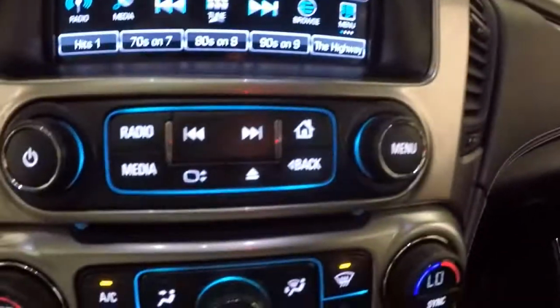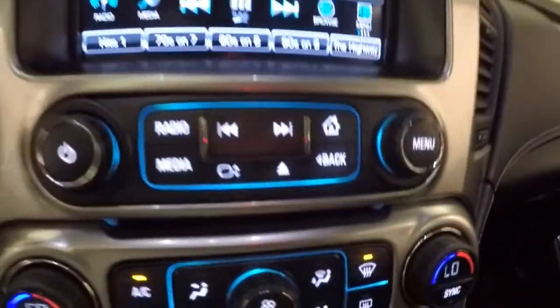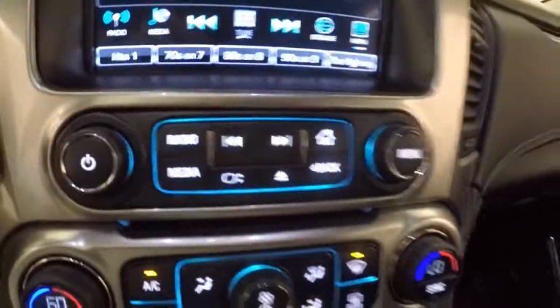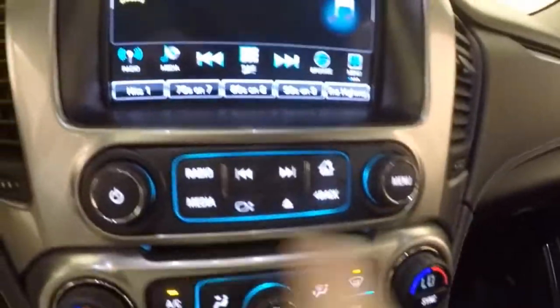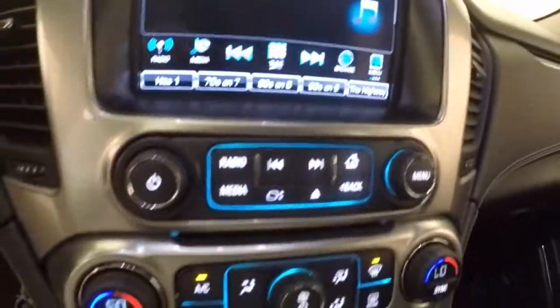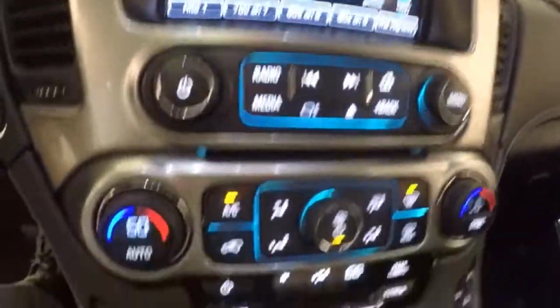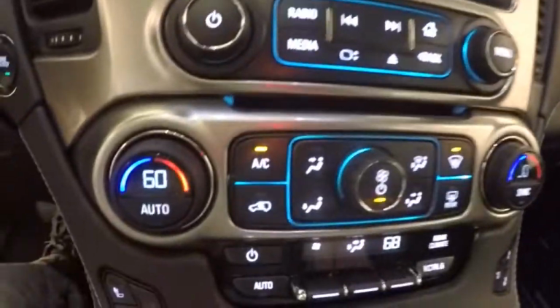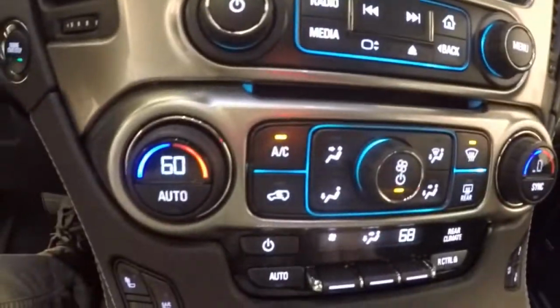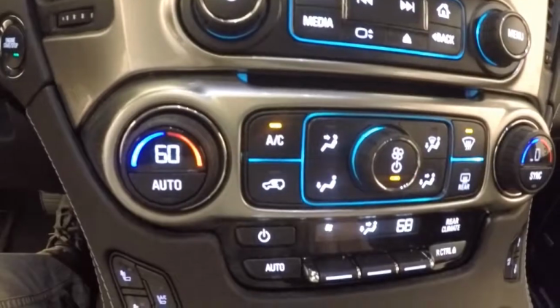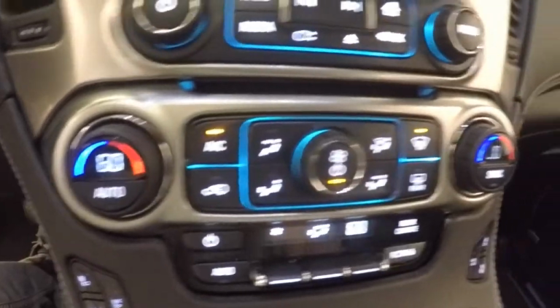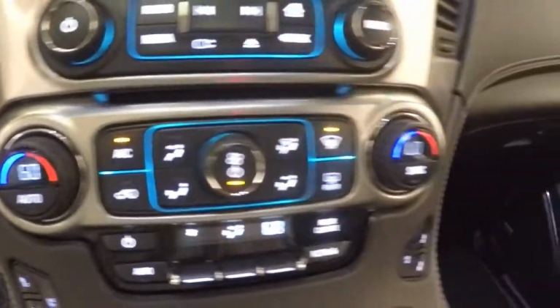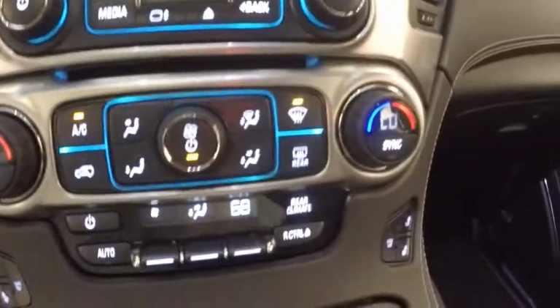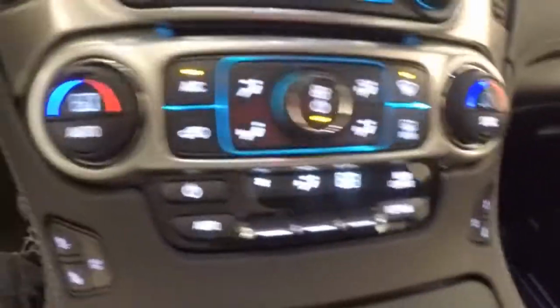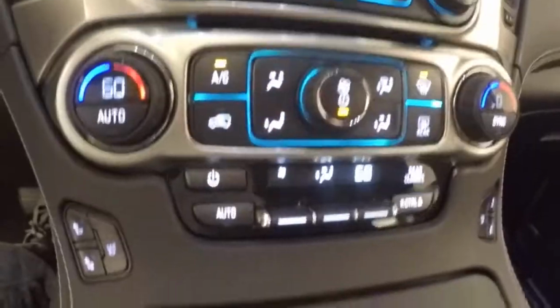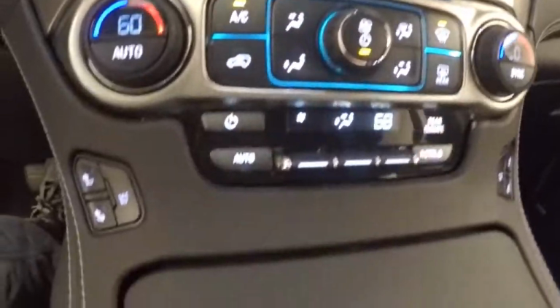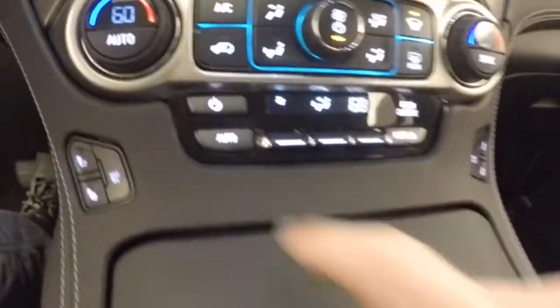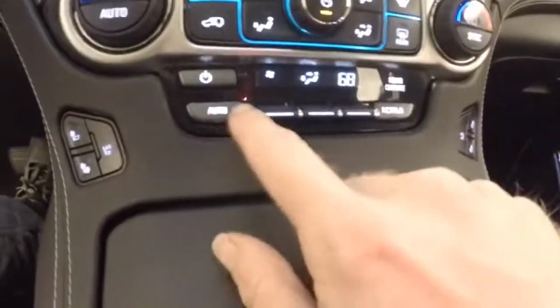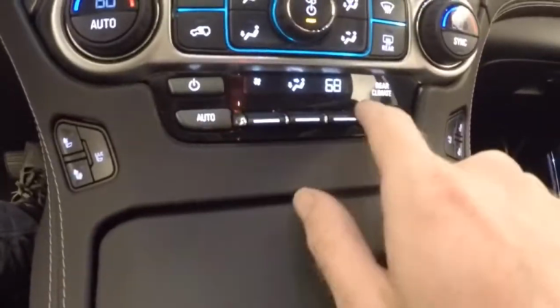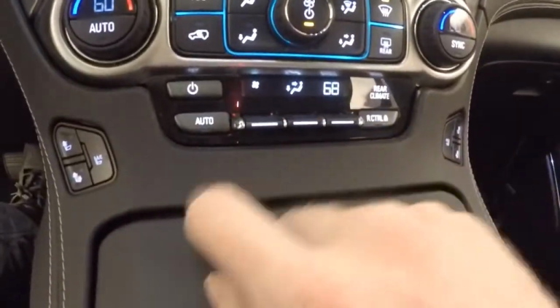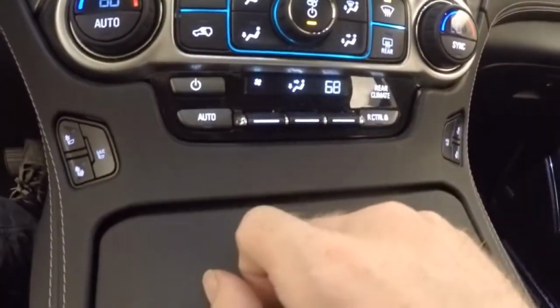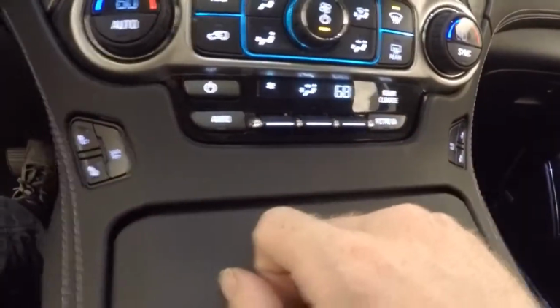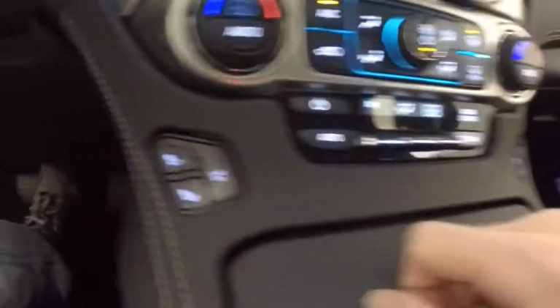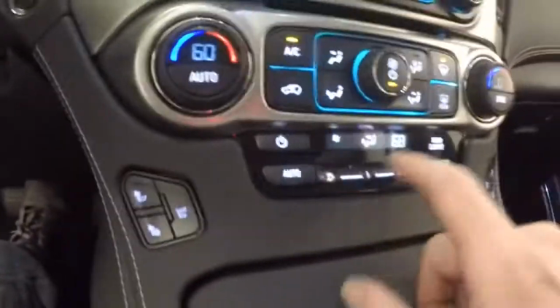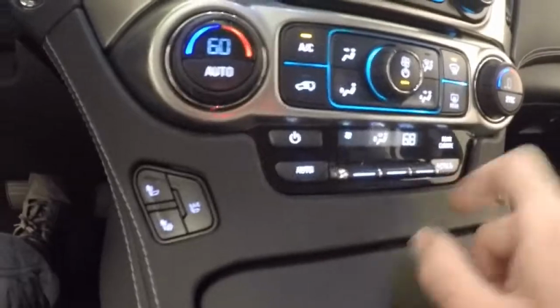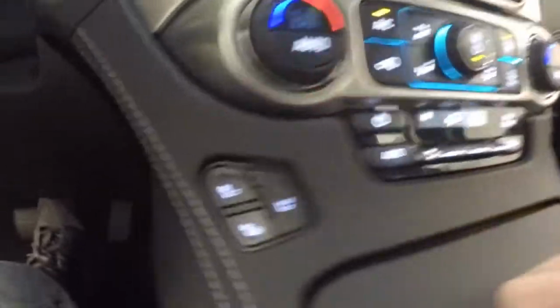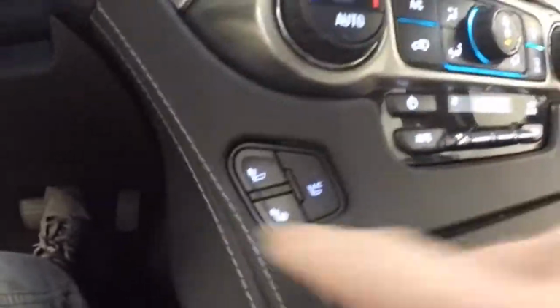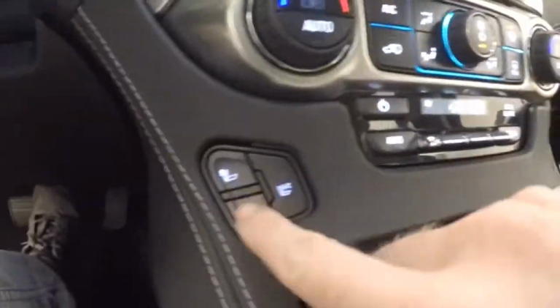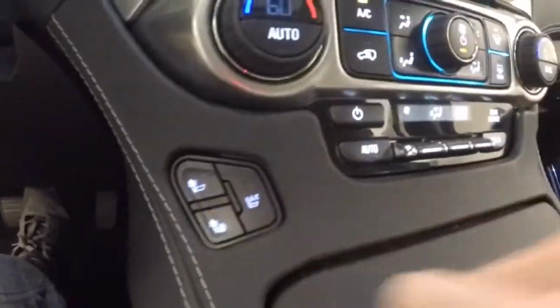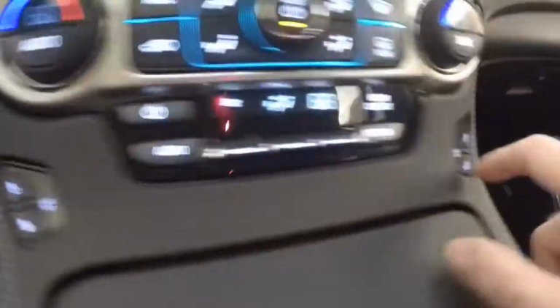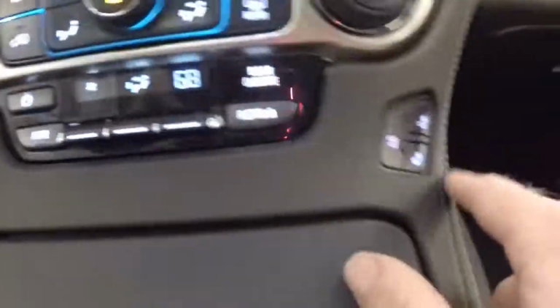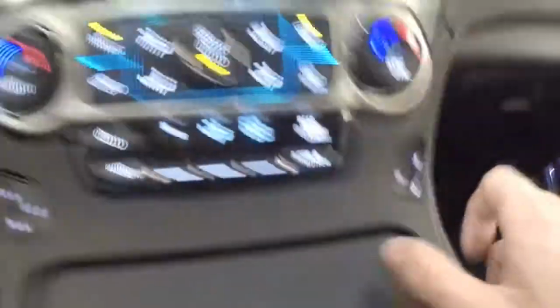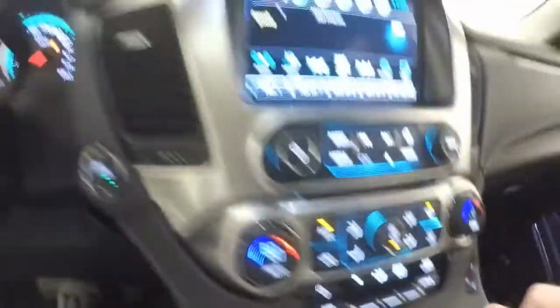Your stereo controls, dual climate control, plus your rear climate controls. Heated and cooled seats up front.